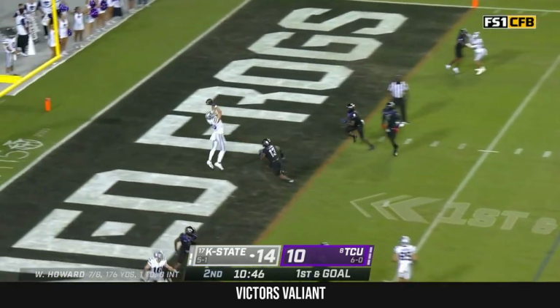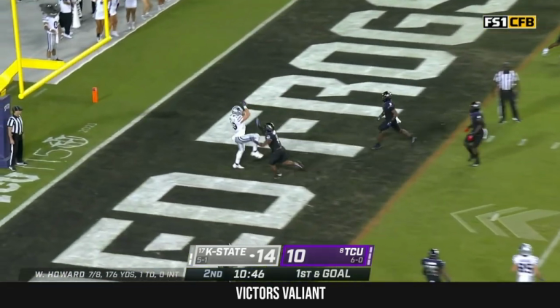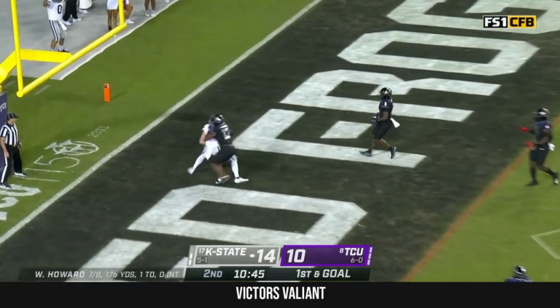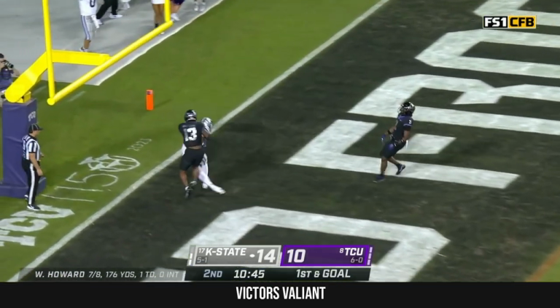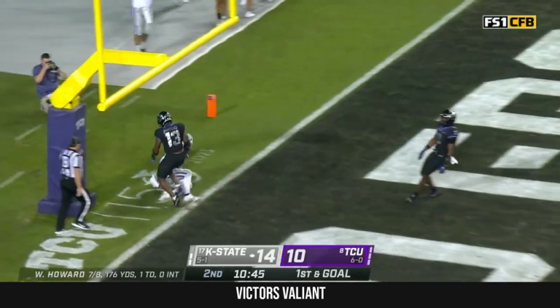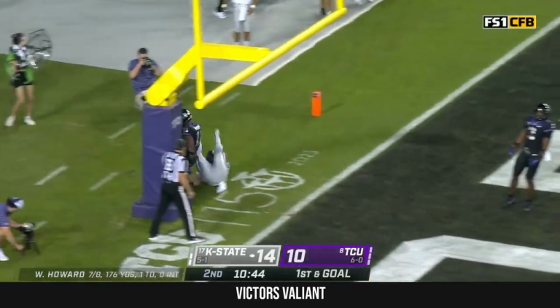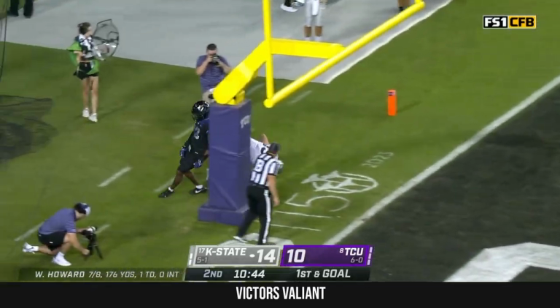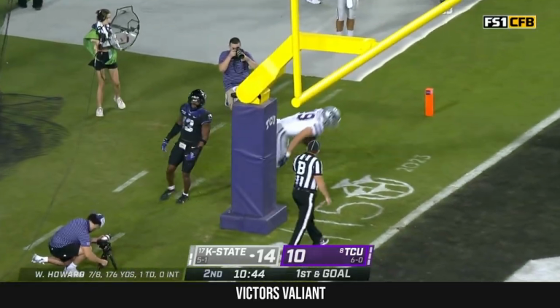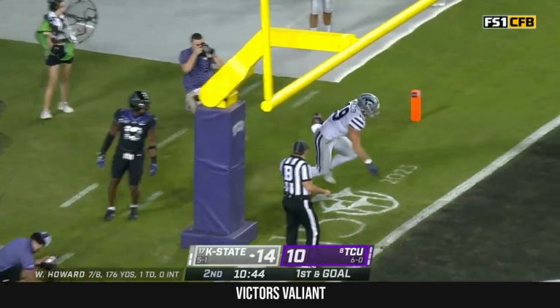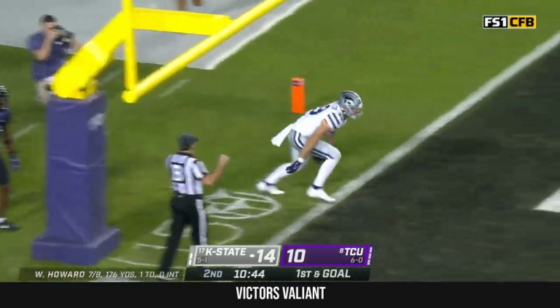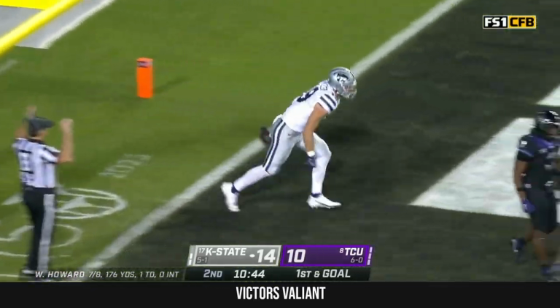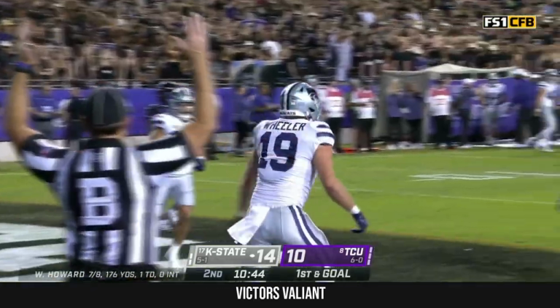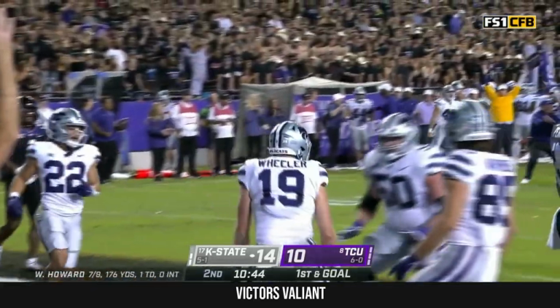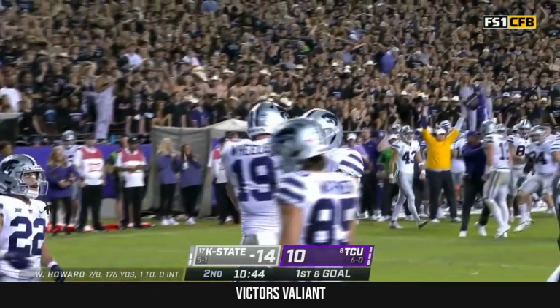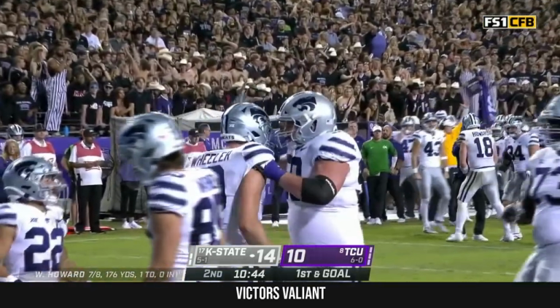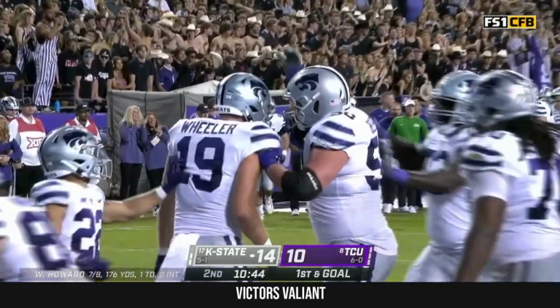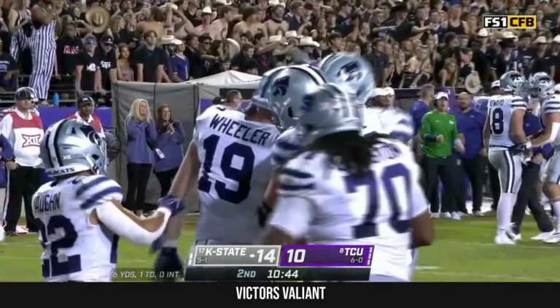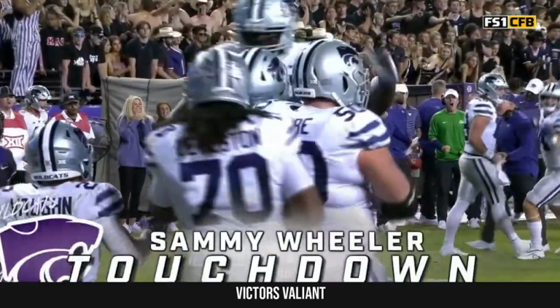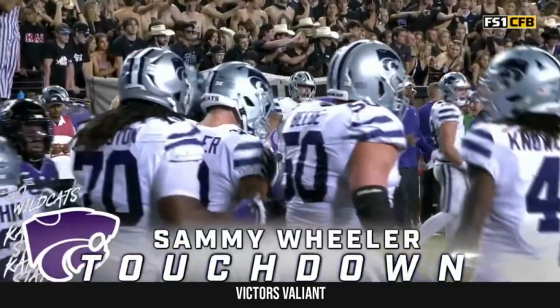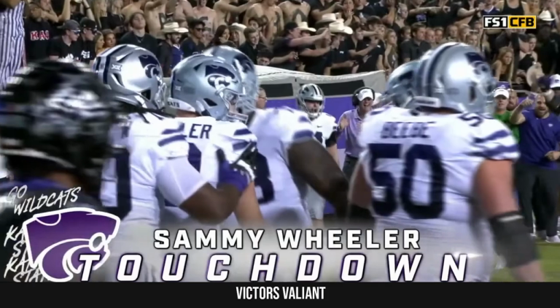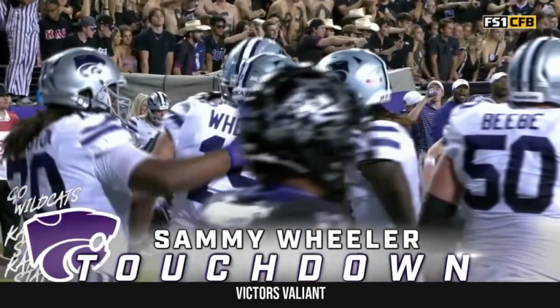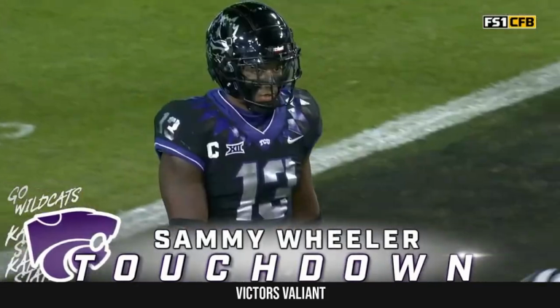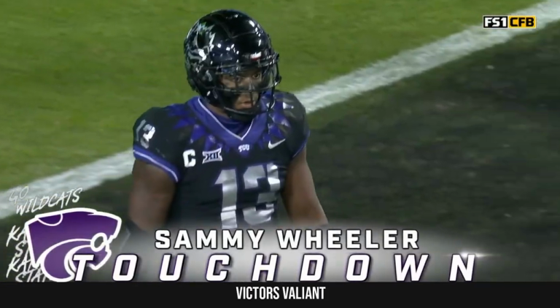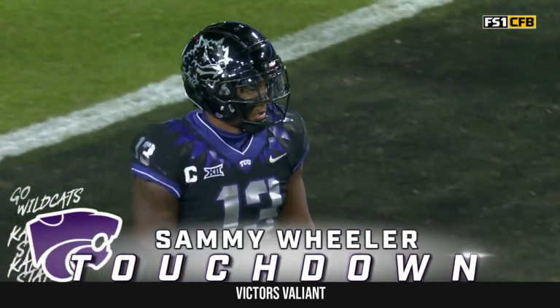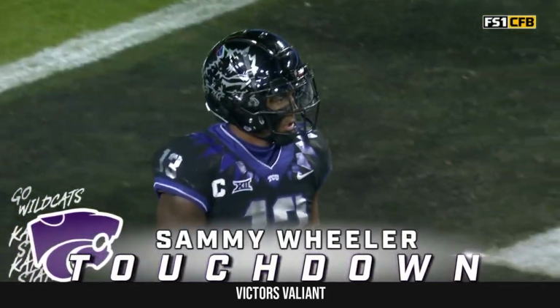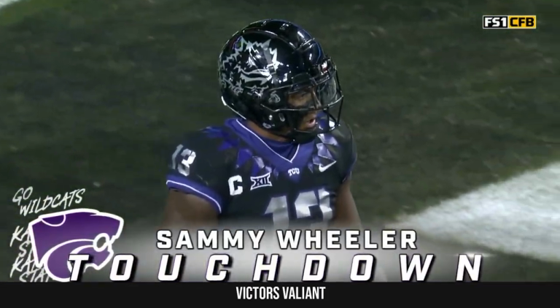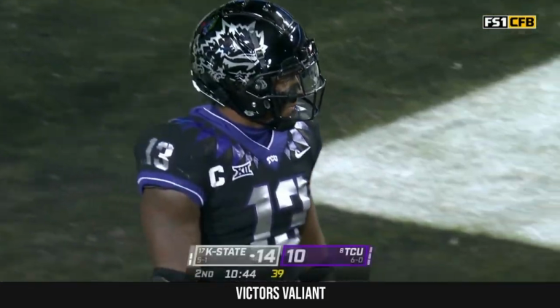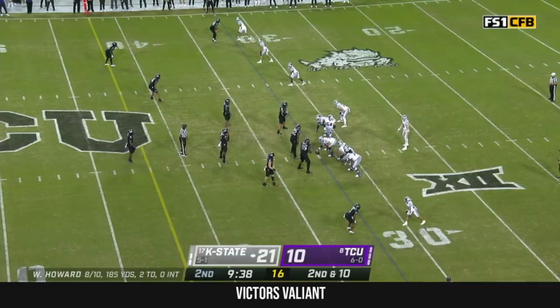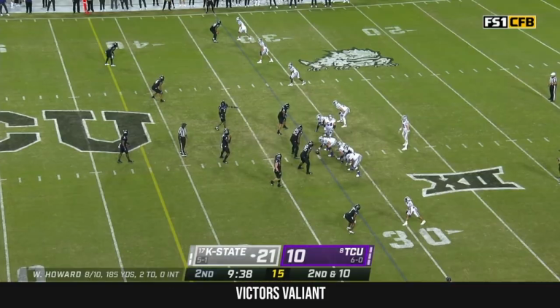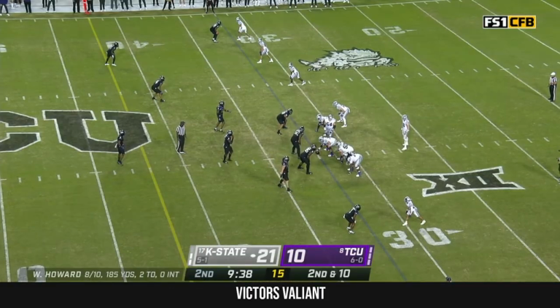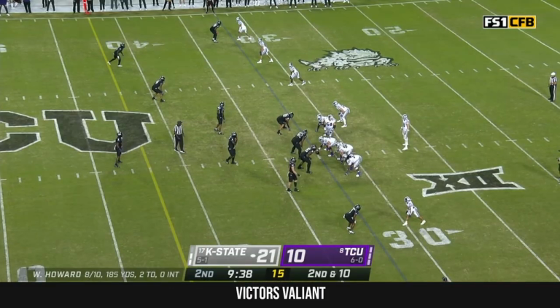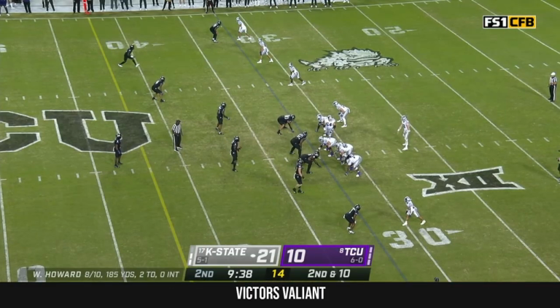Lofted it. Caught it. Touchdown, Sammy Wheeler. There's your third wheel right there — you mentioned it at the outset of the telecast. He is tried and true.